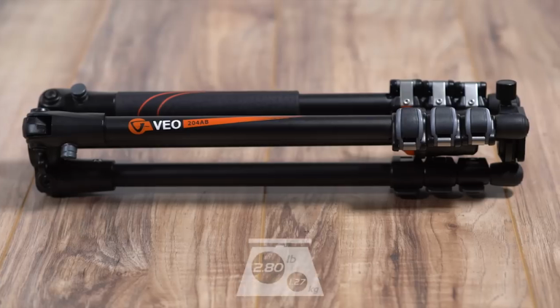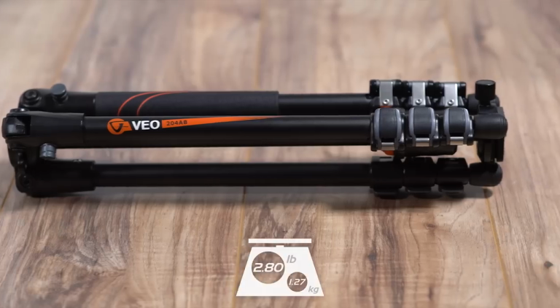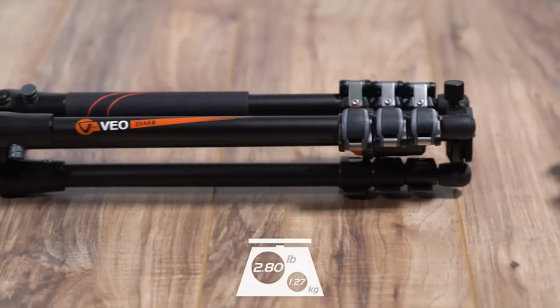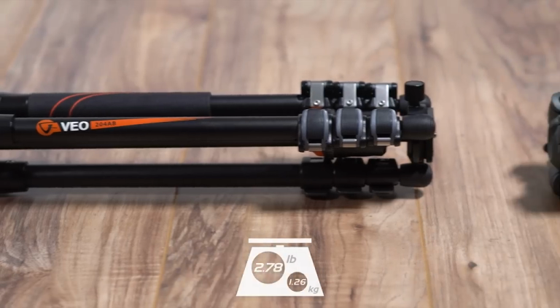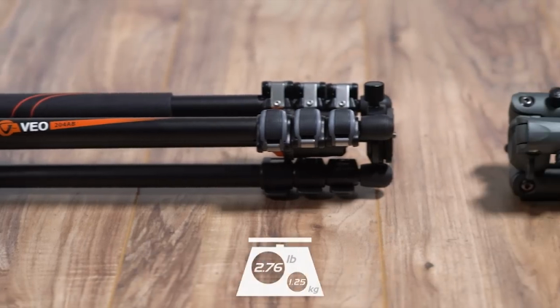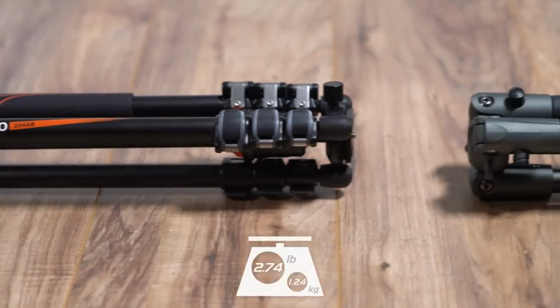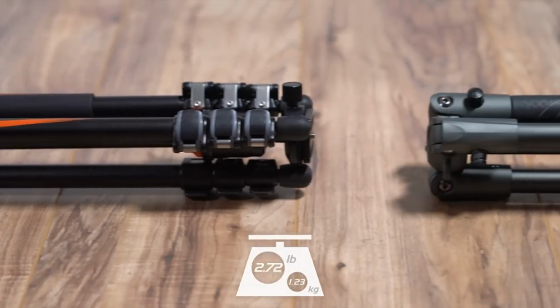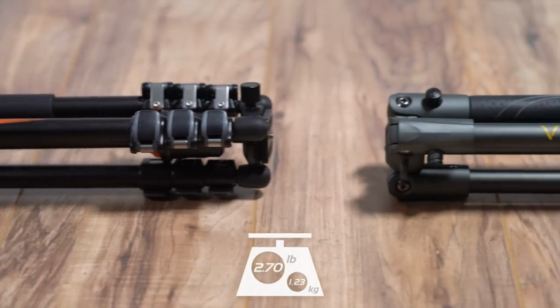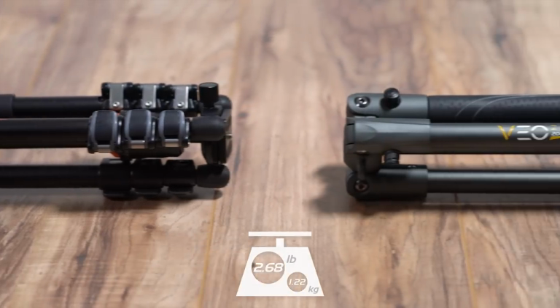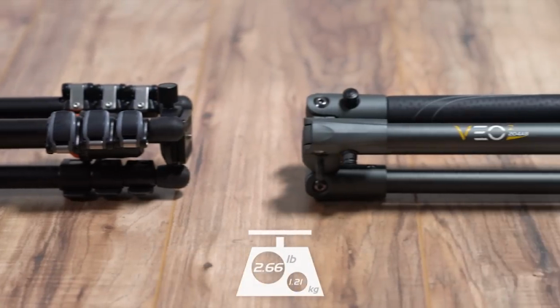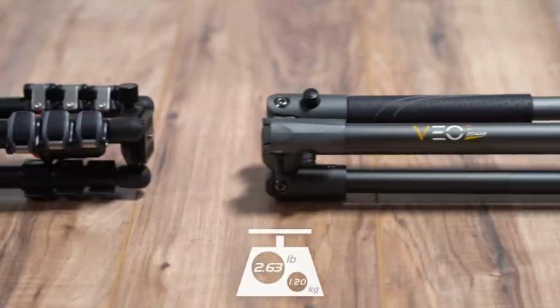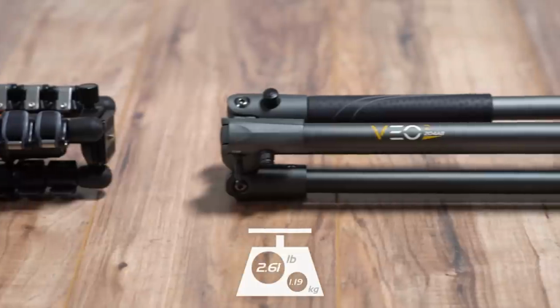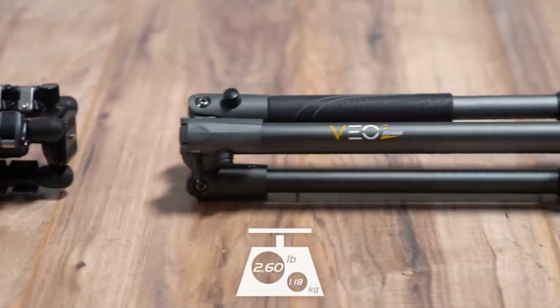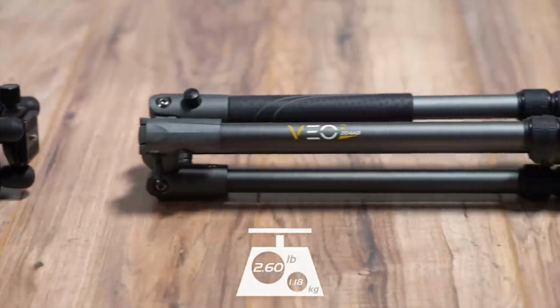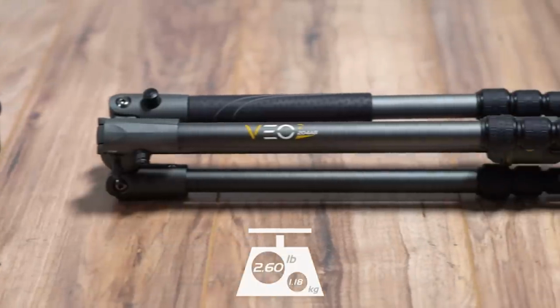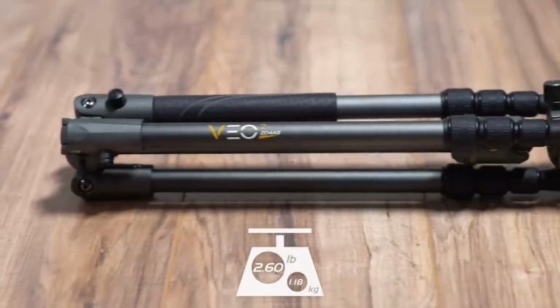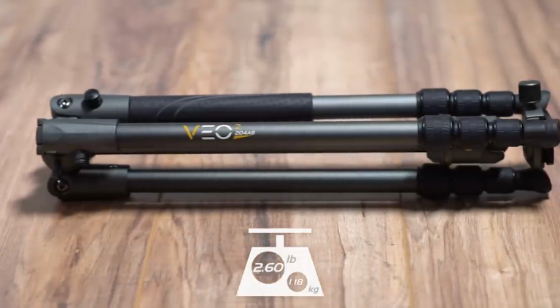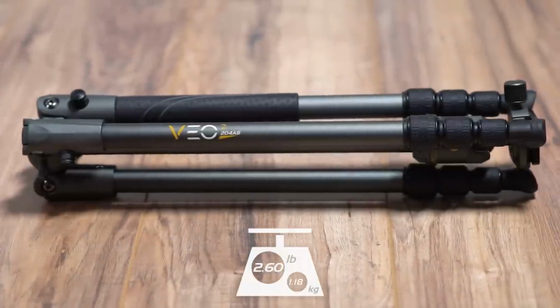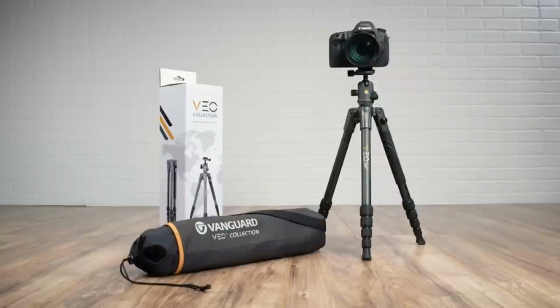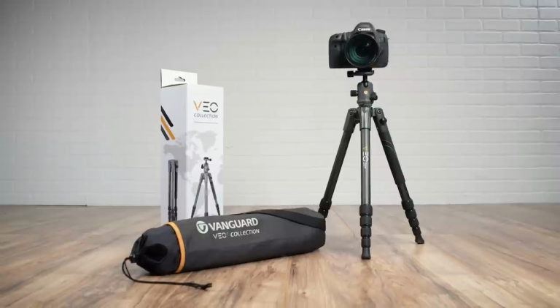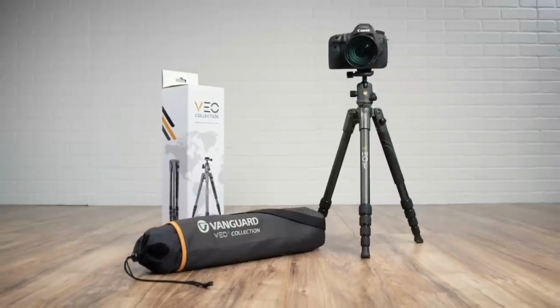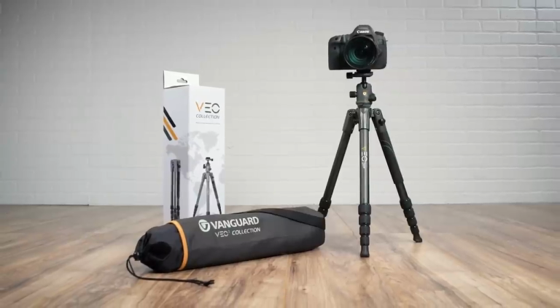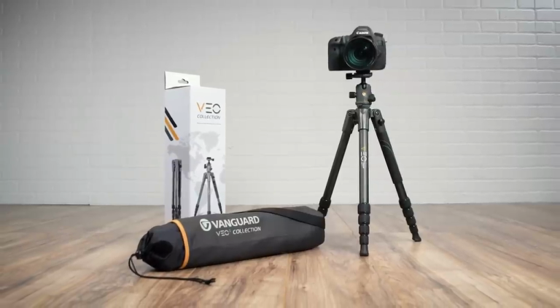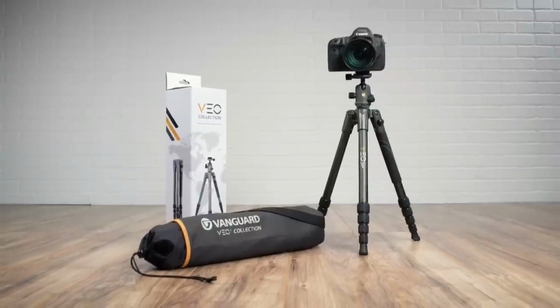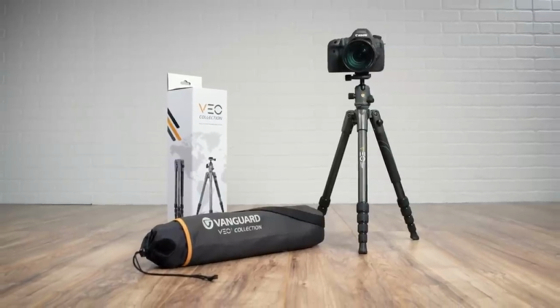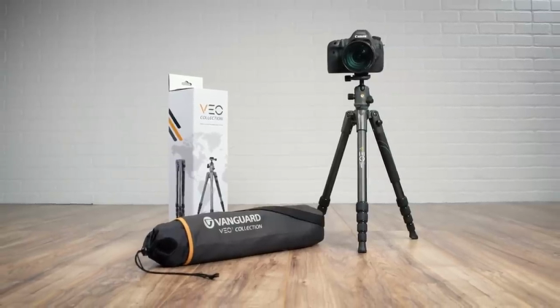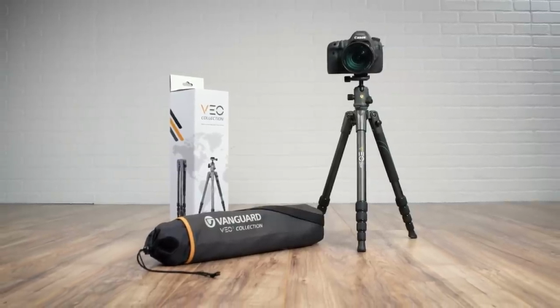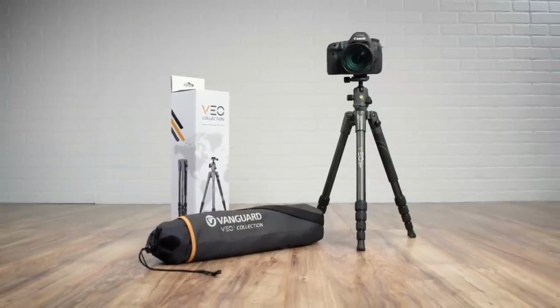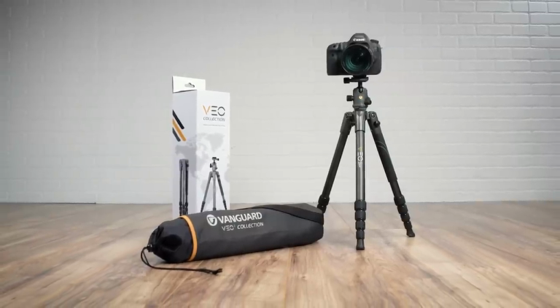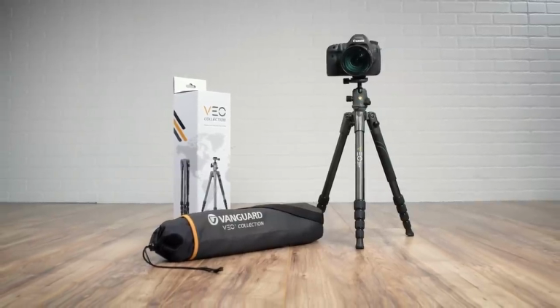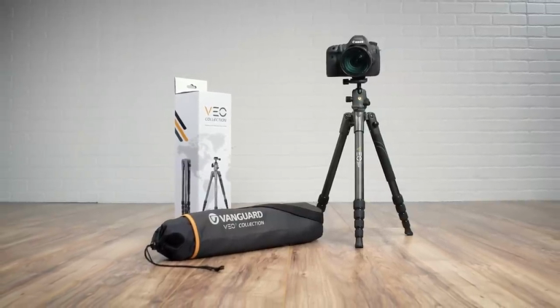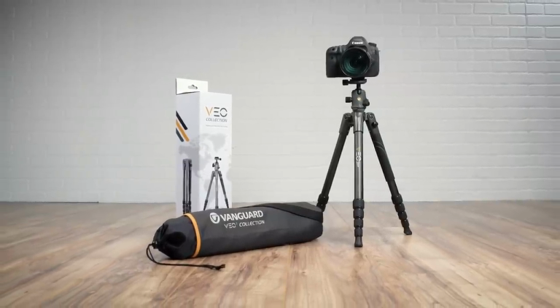Weighing even less than its predecessor, Veo 2 is the perfect passport for your travel photography. Veo 2 is offered exclusively as a kit, which means you'll be ready to shoot right out of the box.